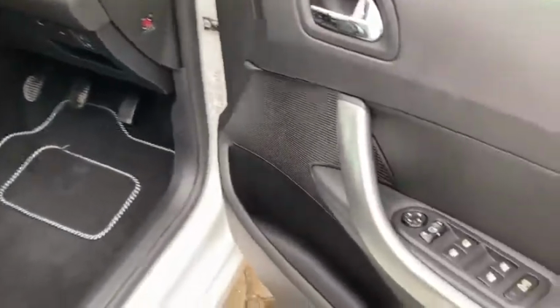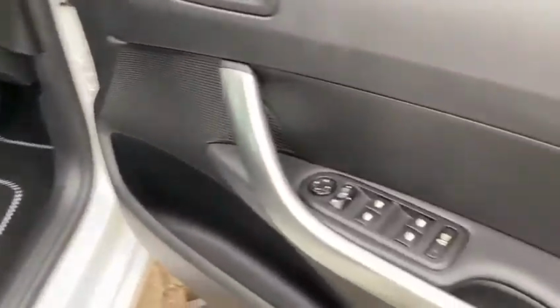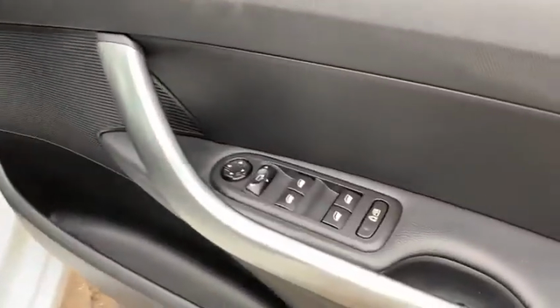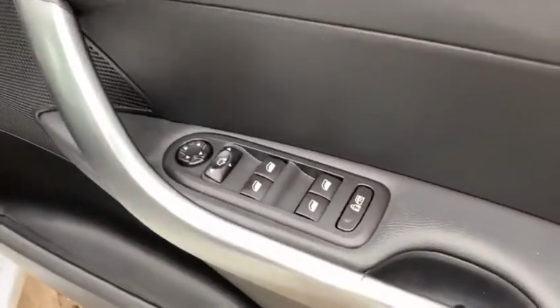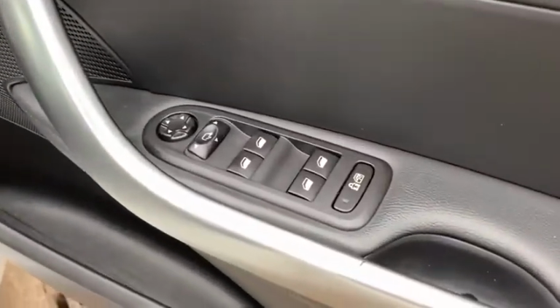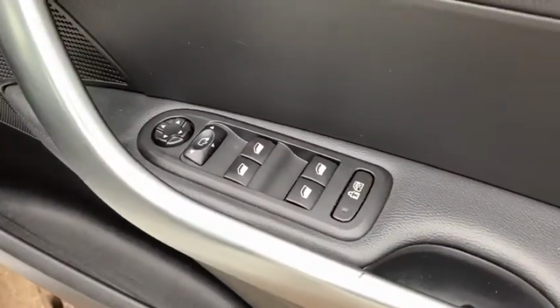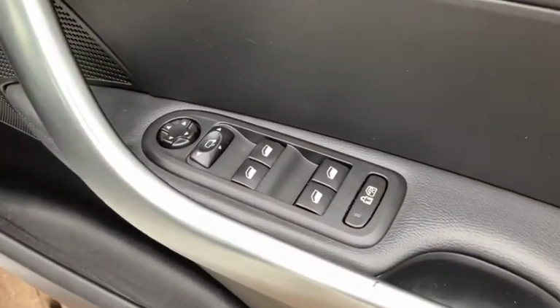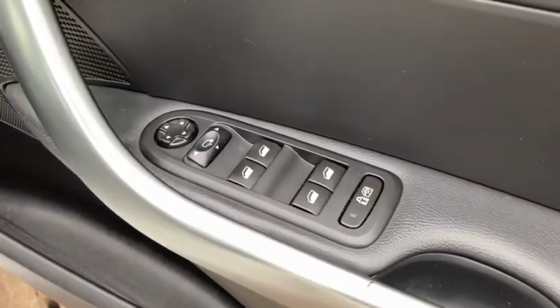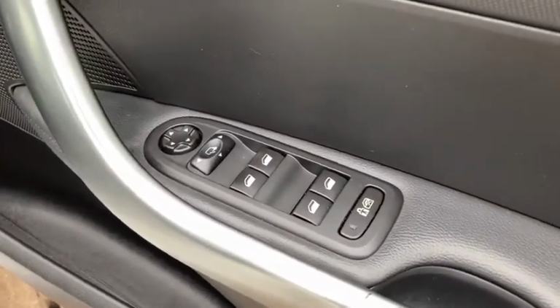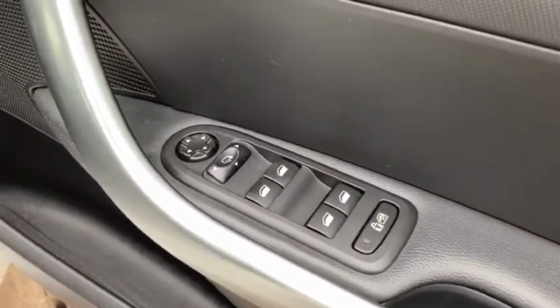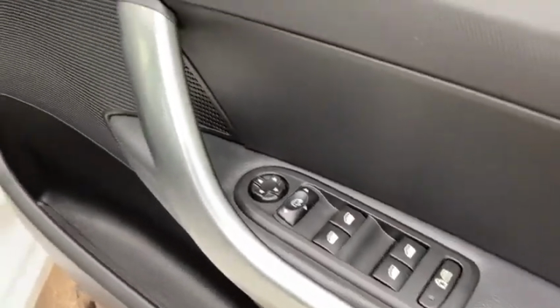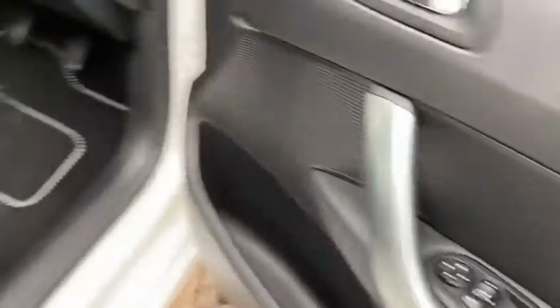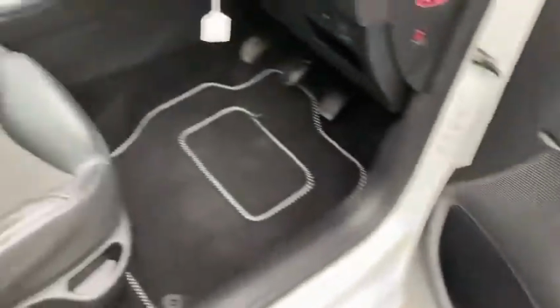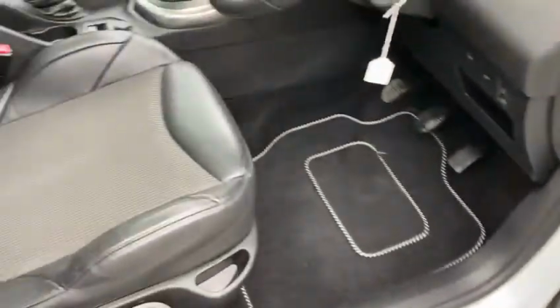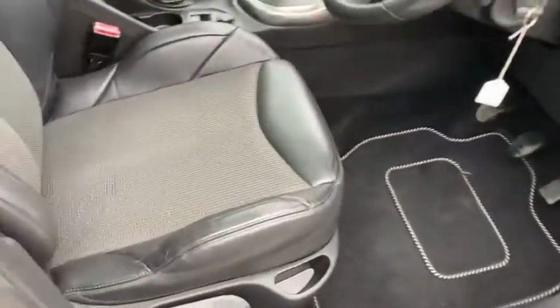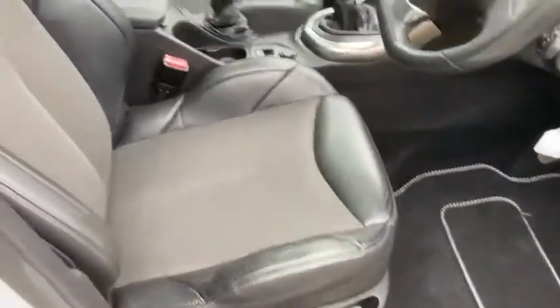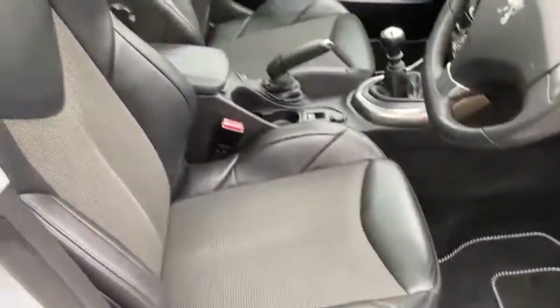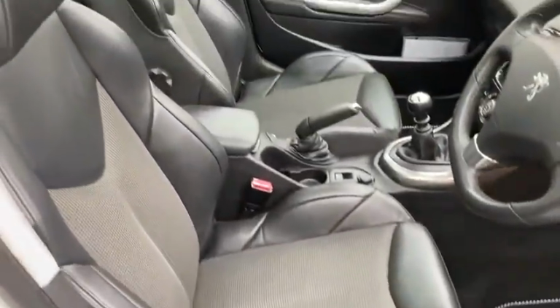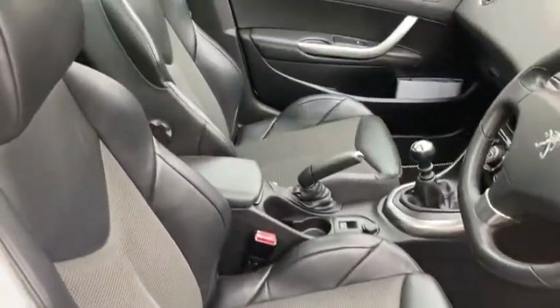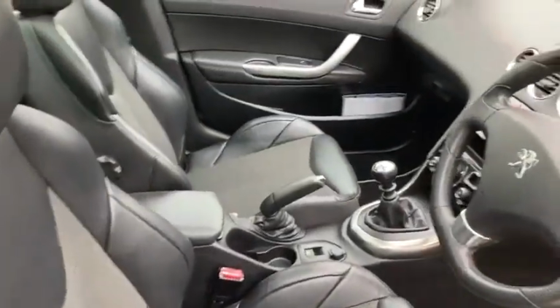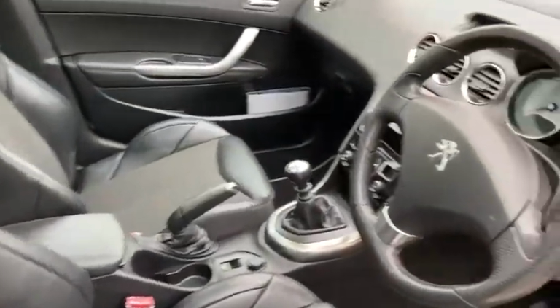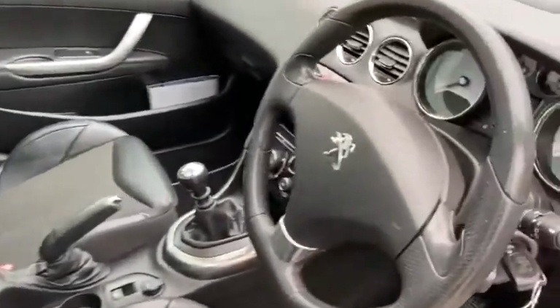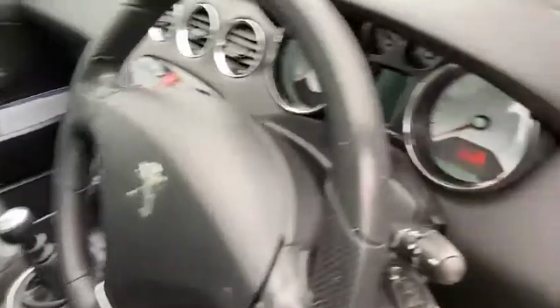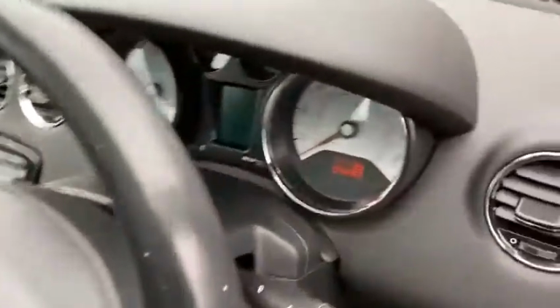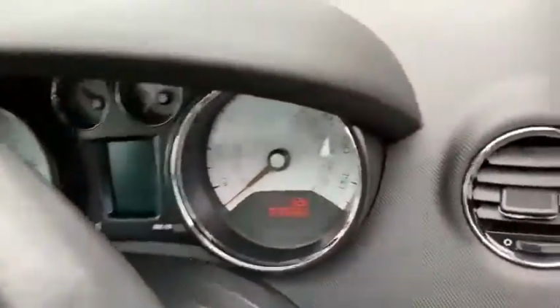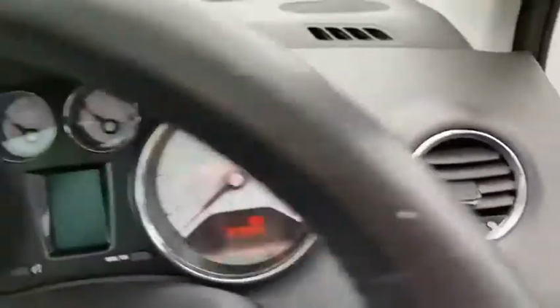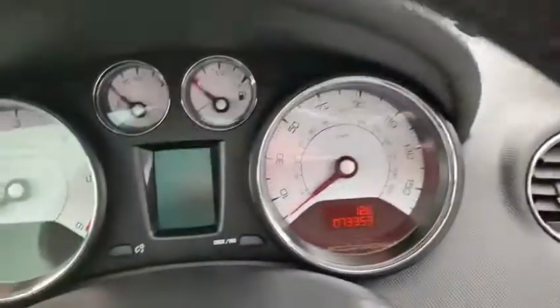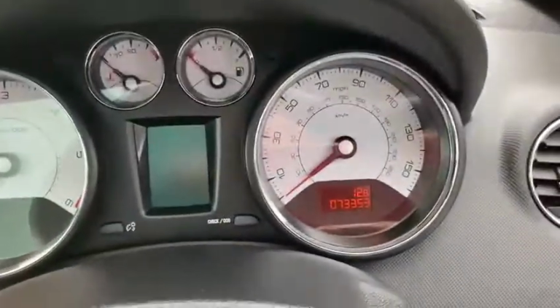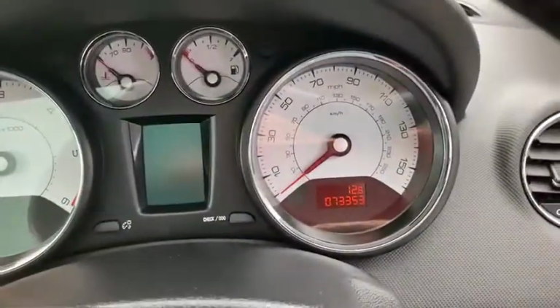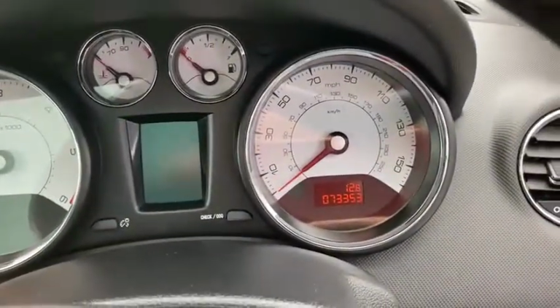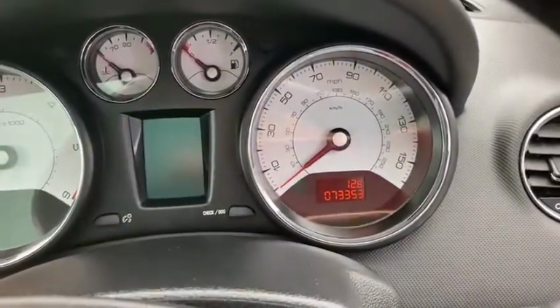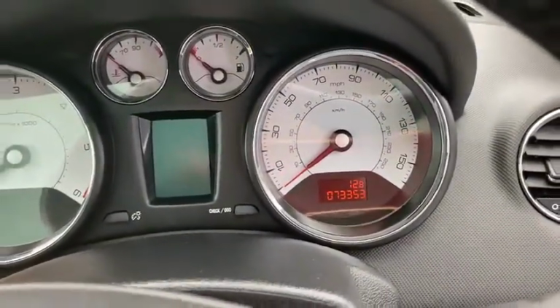It's a really good spec one. With it being the Allure, it's got your front and rear electric windows, electric mirrors, and half-leather interior. There's the miles — 73,353.